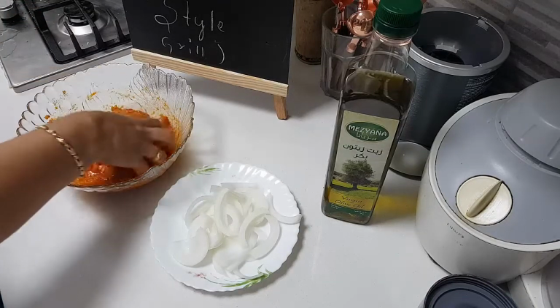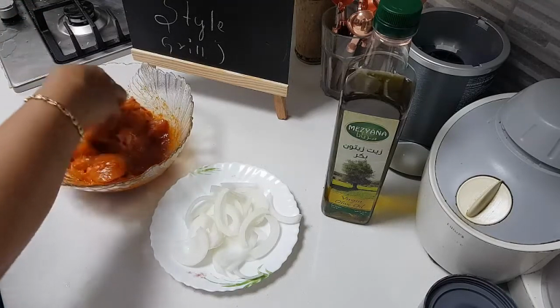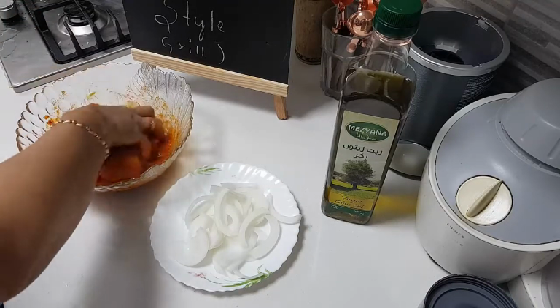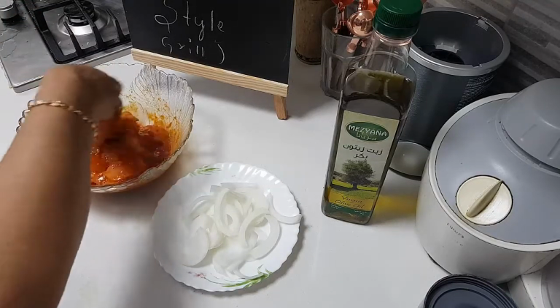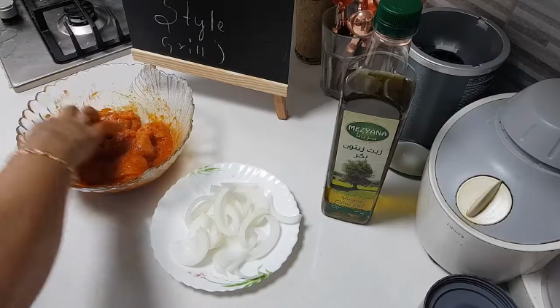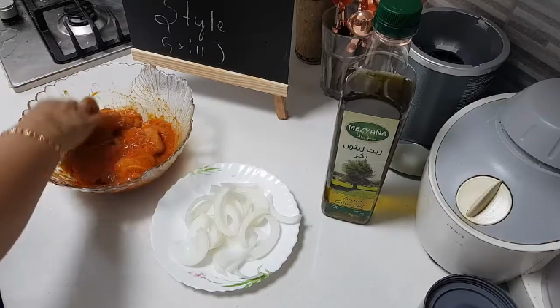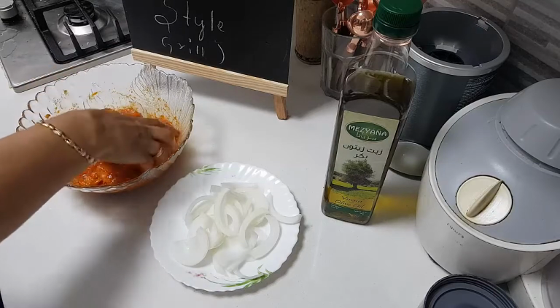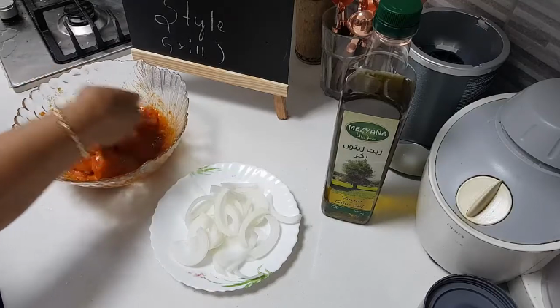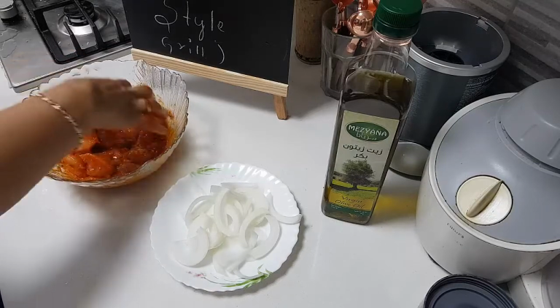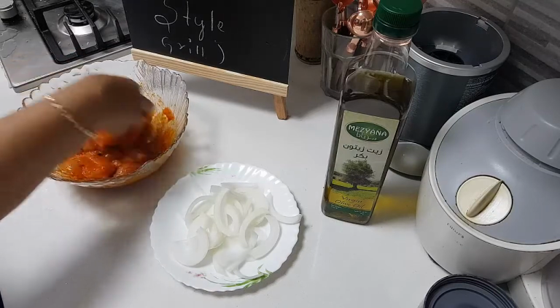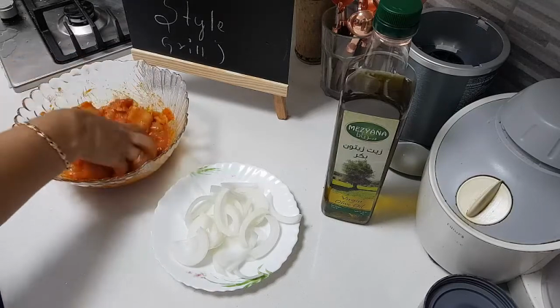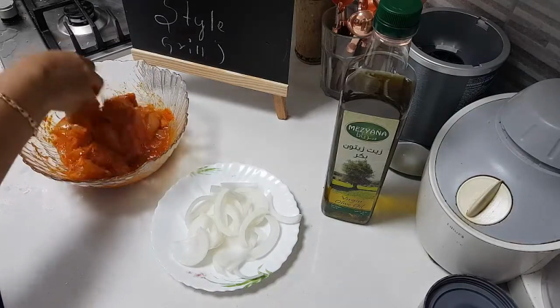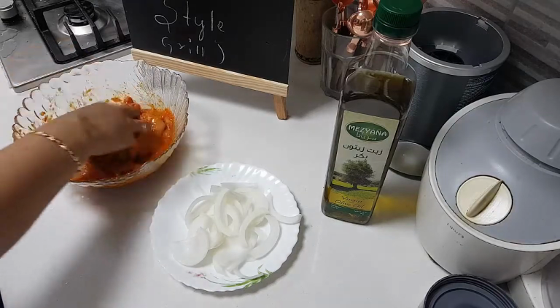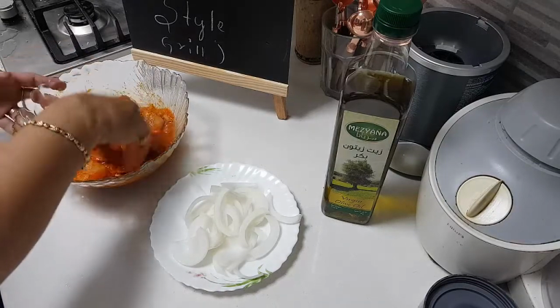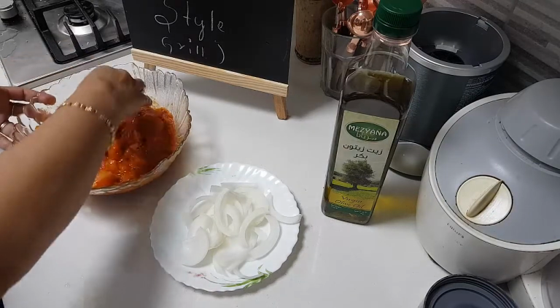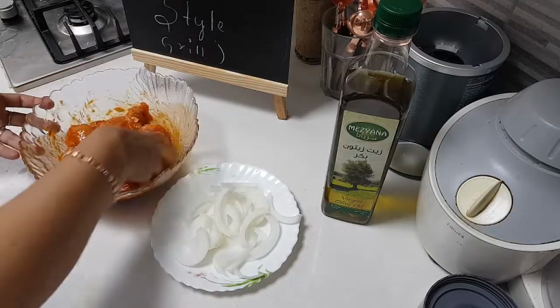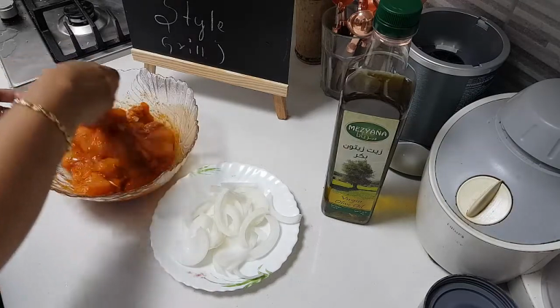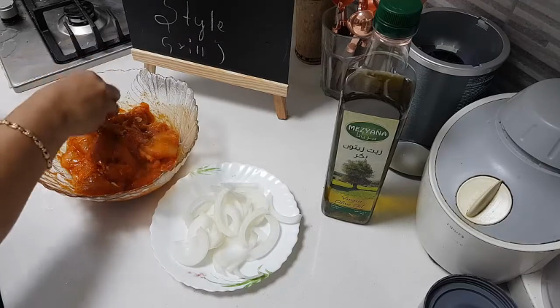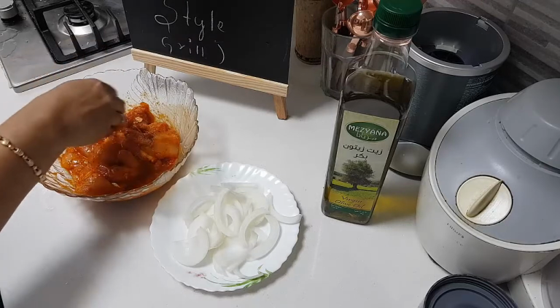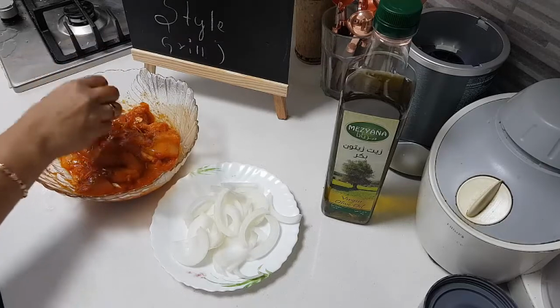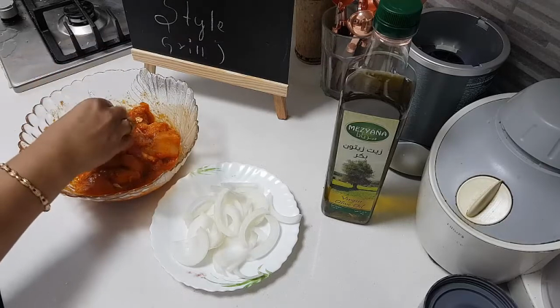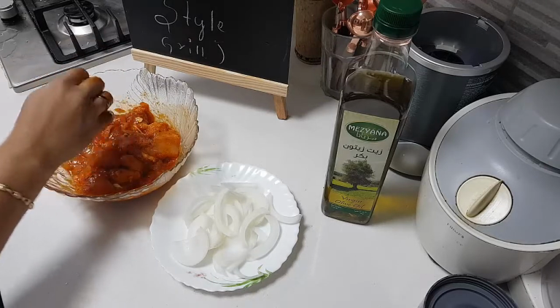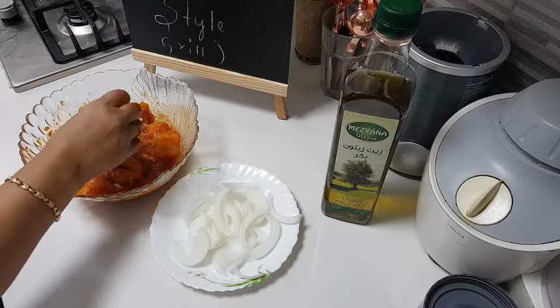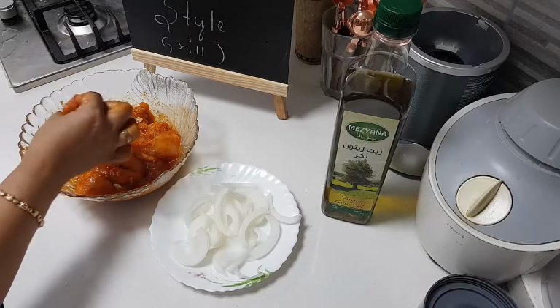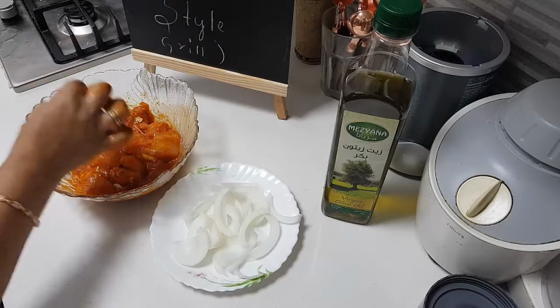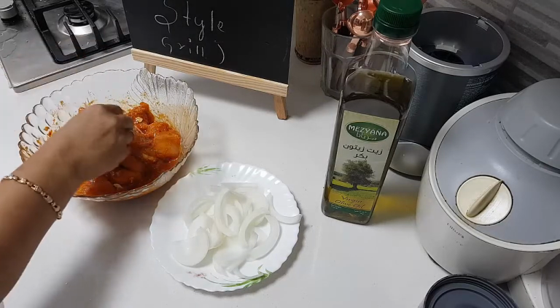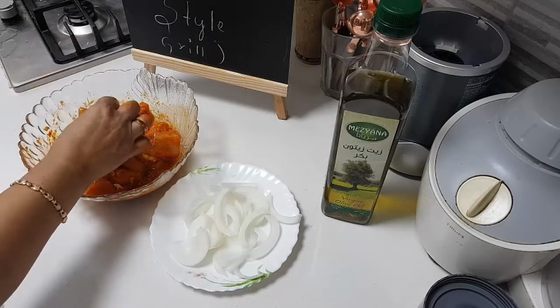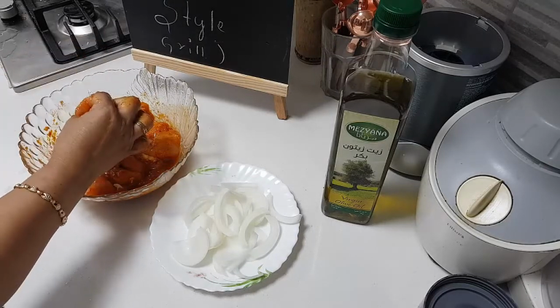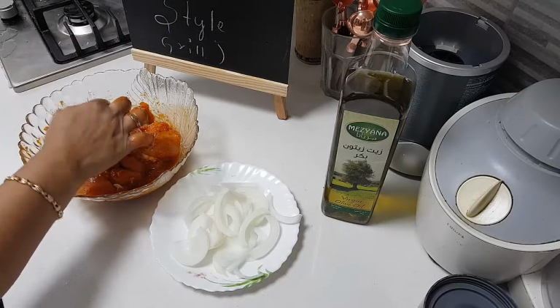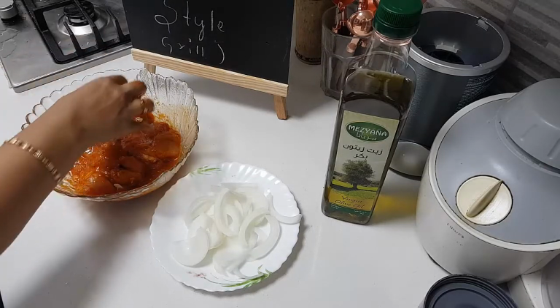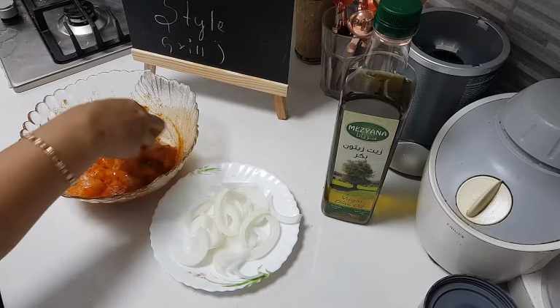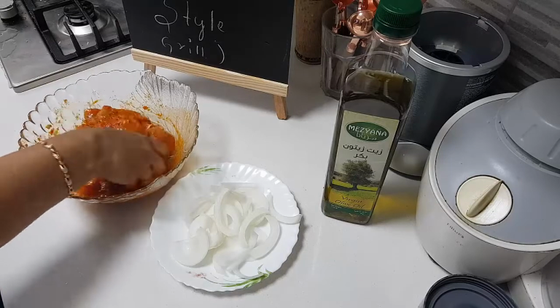You have to grill this juje kebab then it will be good. As I said, I have added a little bit of pepper powder, red chili powder, saffron, lime juice, and olive oil.